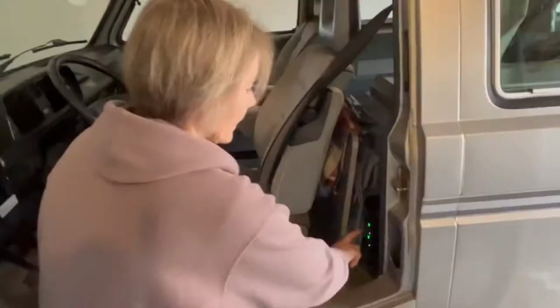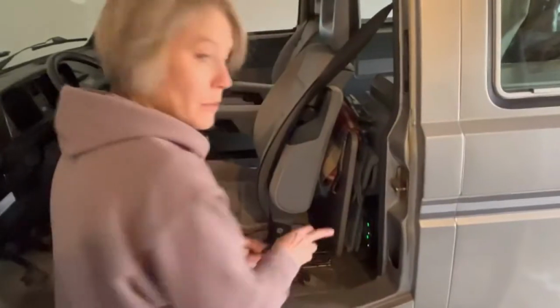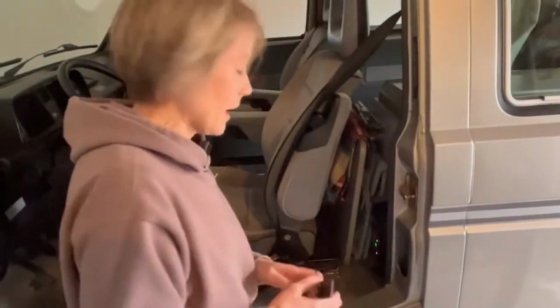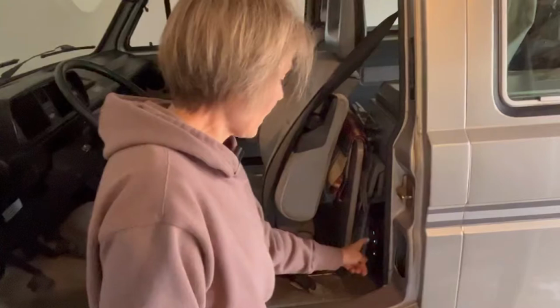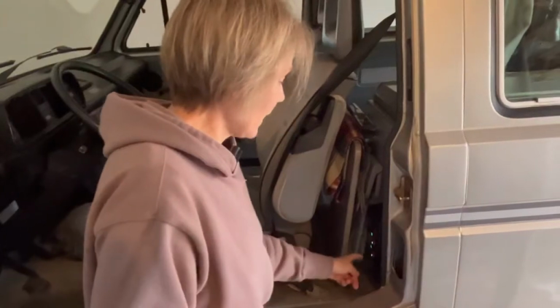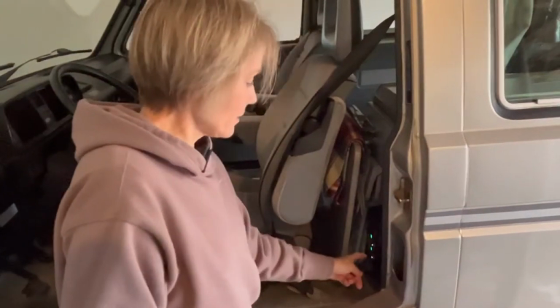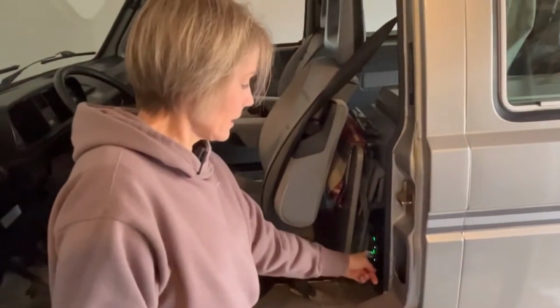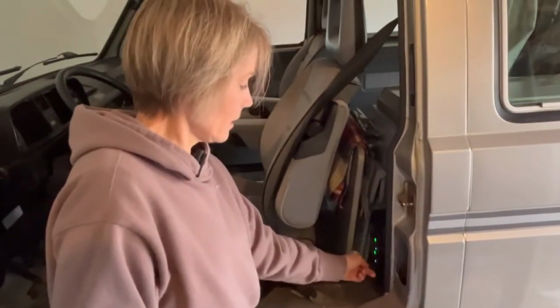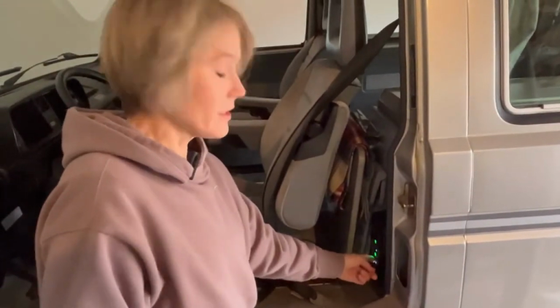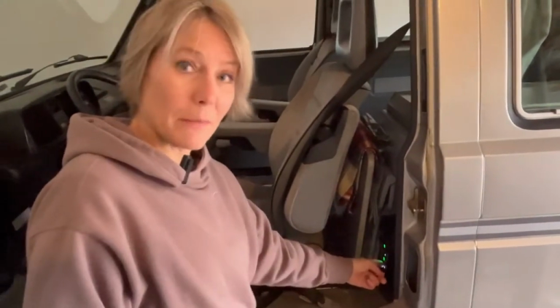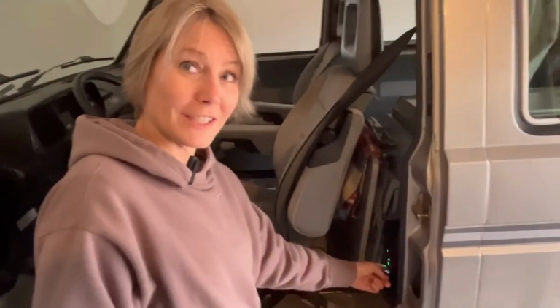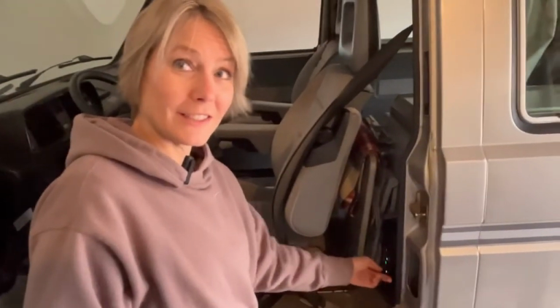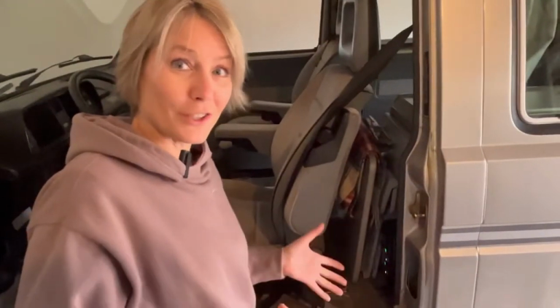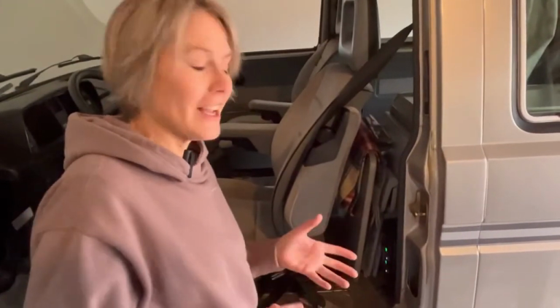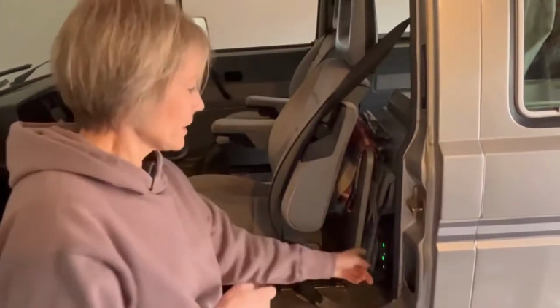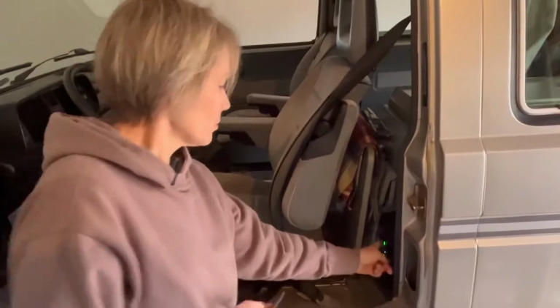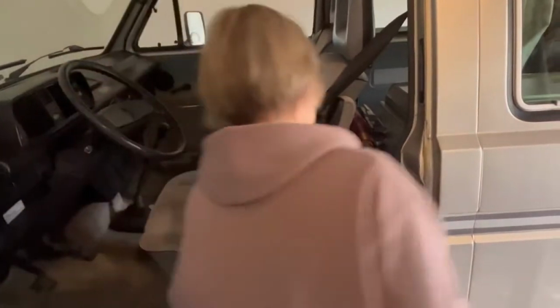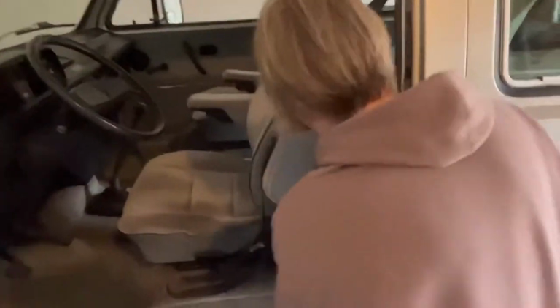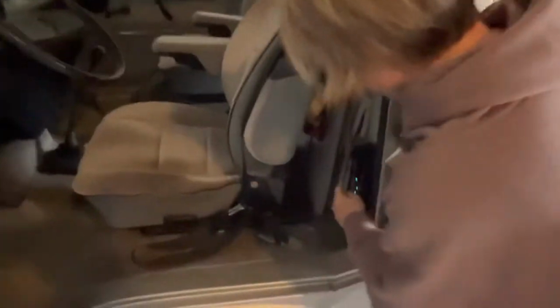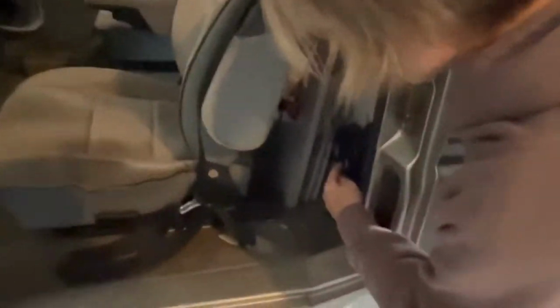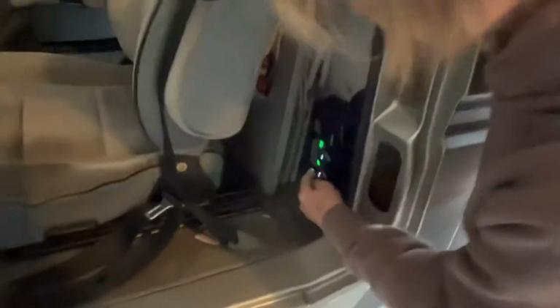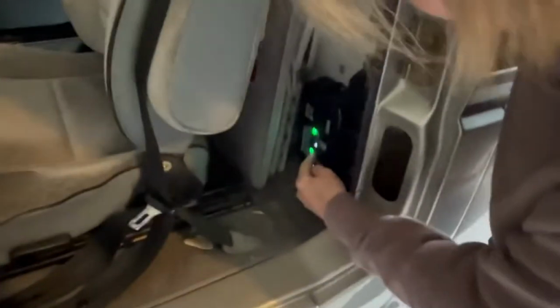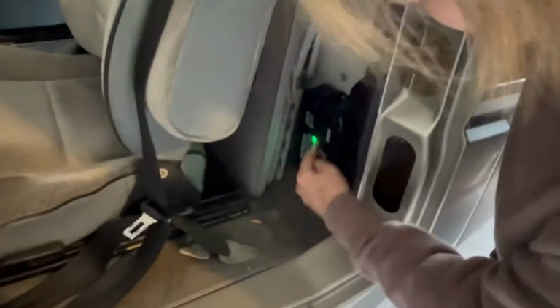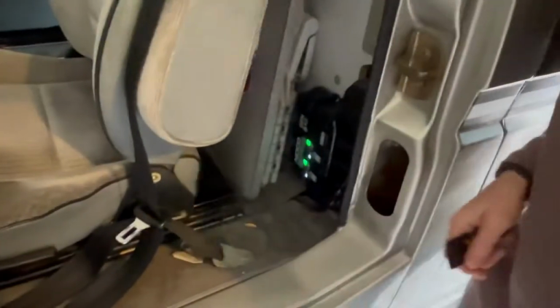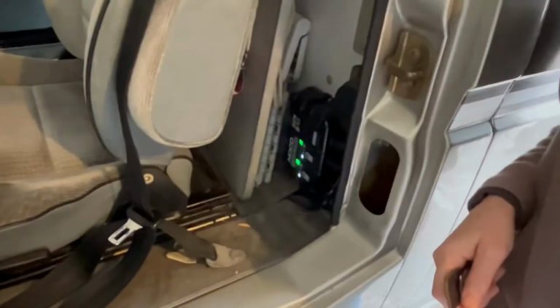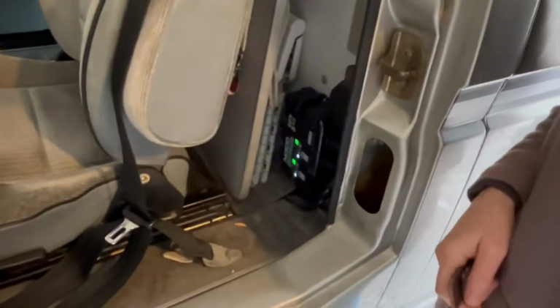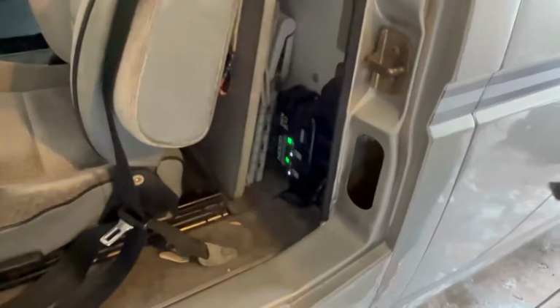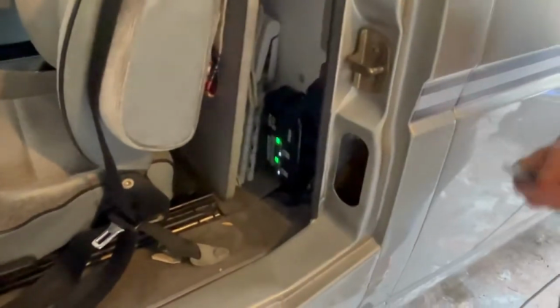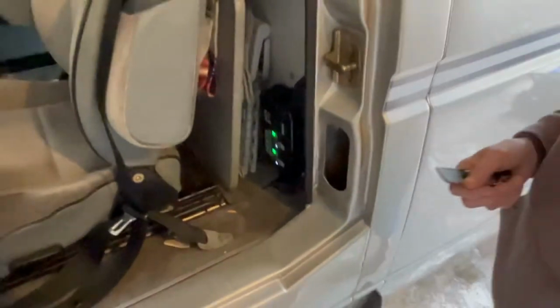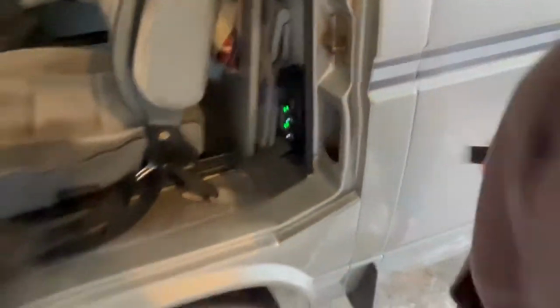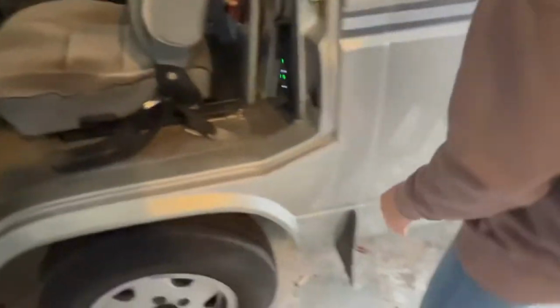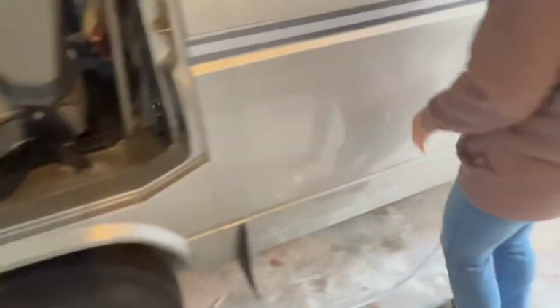It keeps both the house battery and the auxiliary battery charged. These little green lights let you know that the charge is full. So we're going to fire it up, but first of course we have to unplug it.